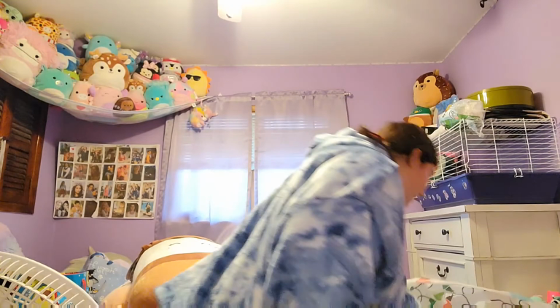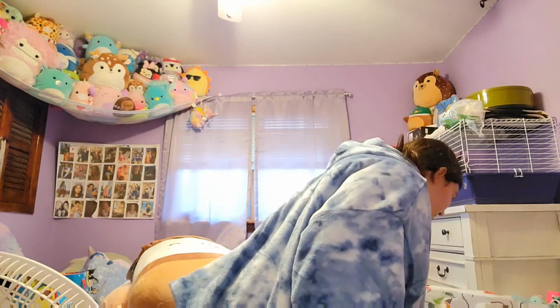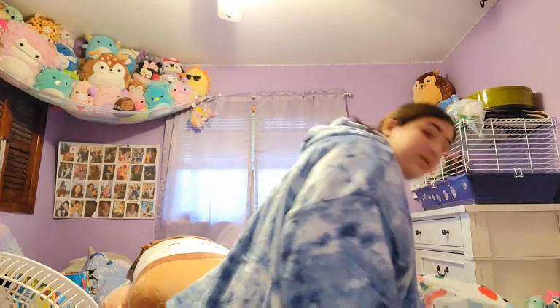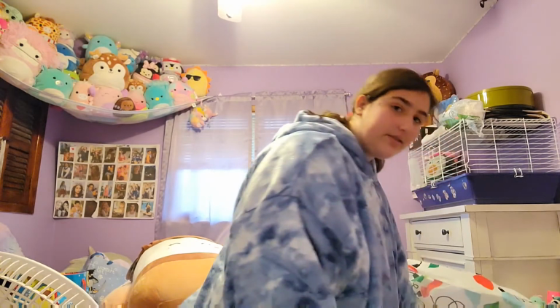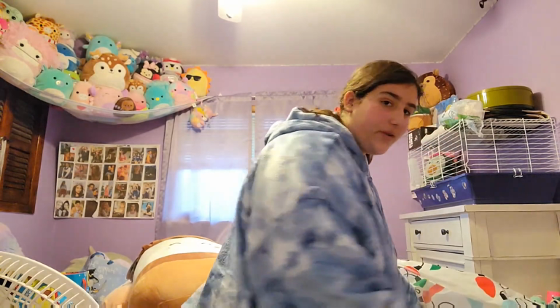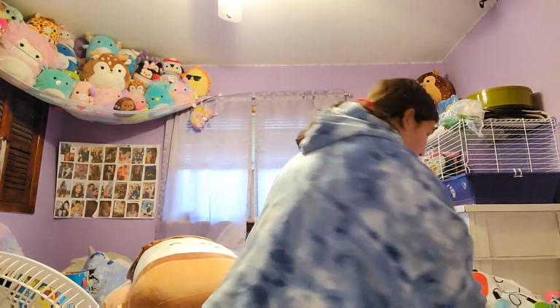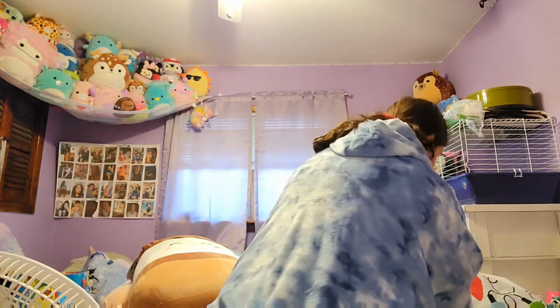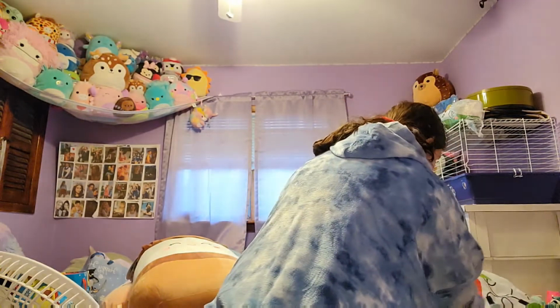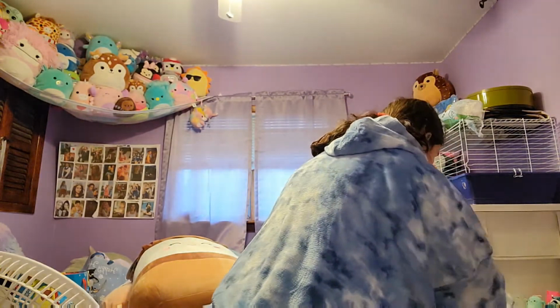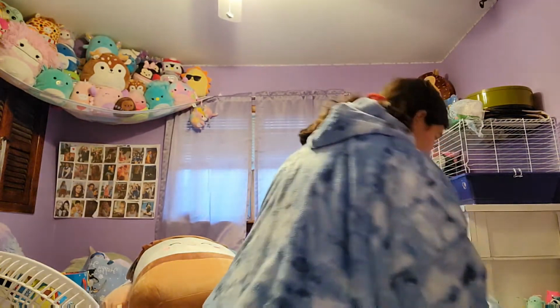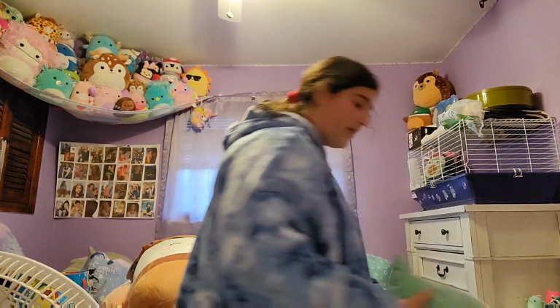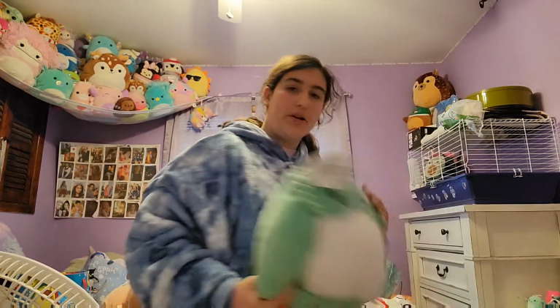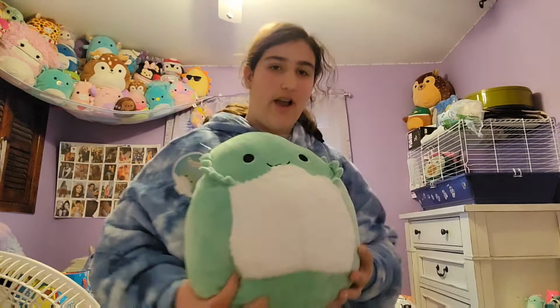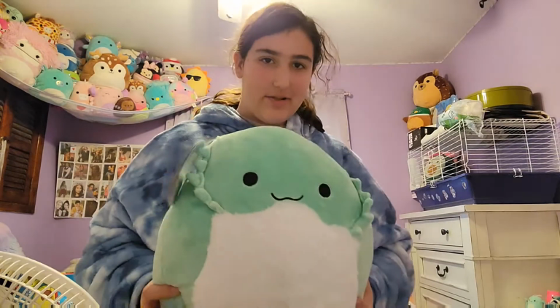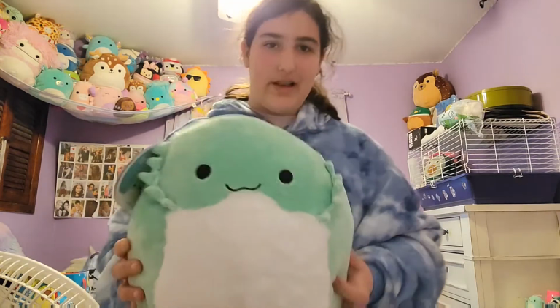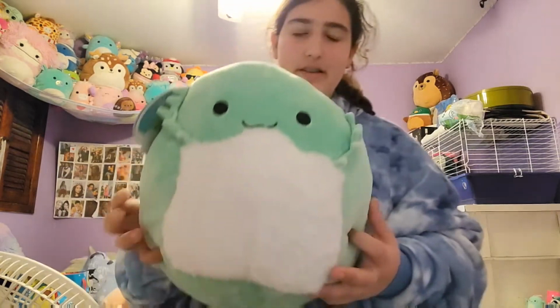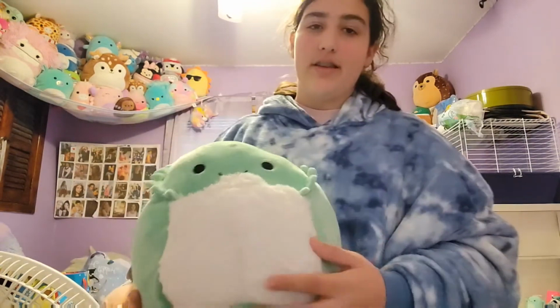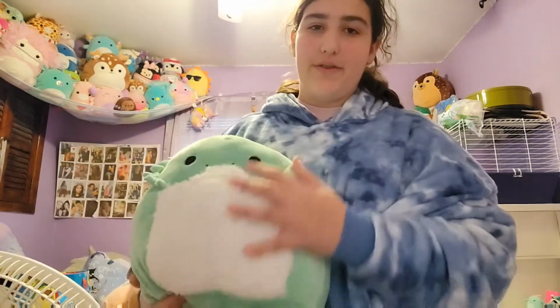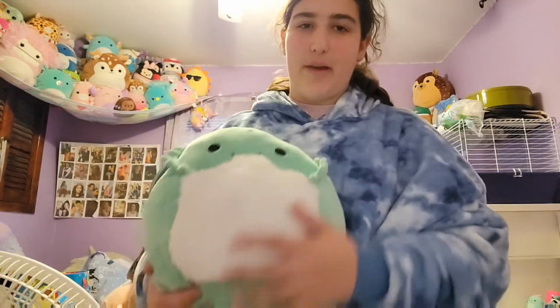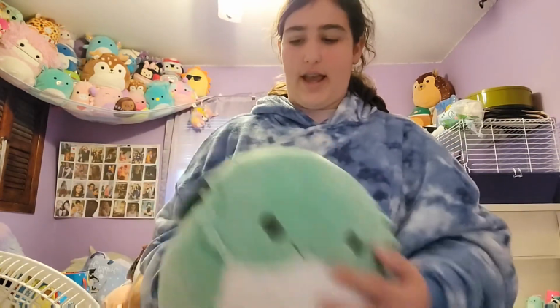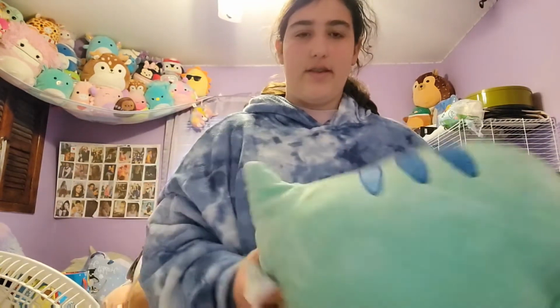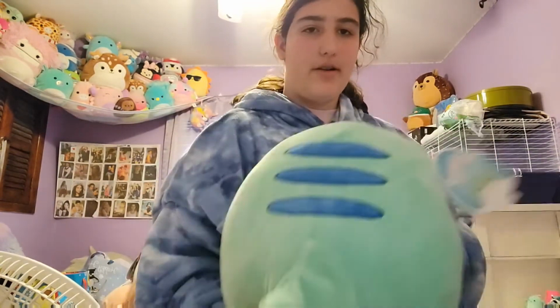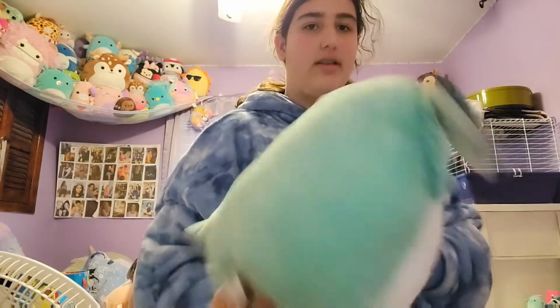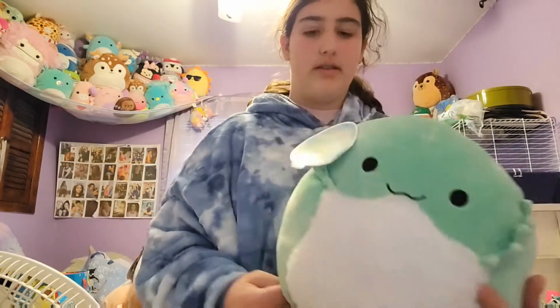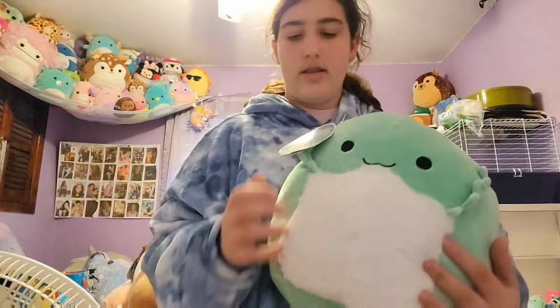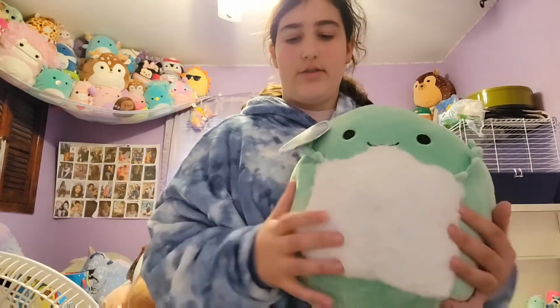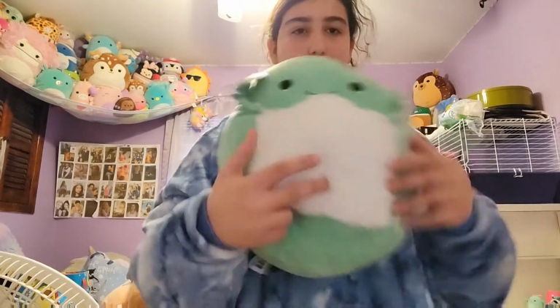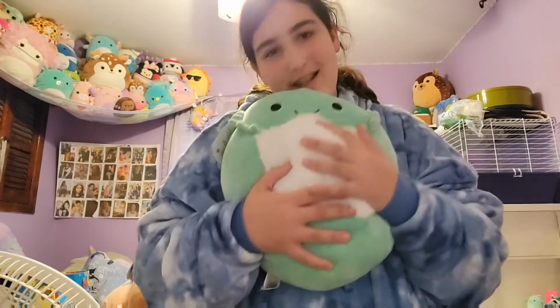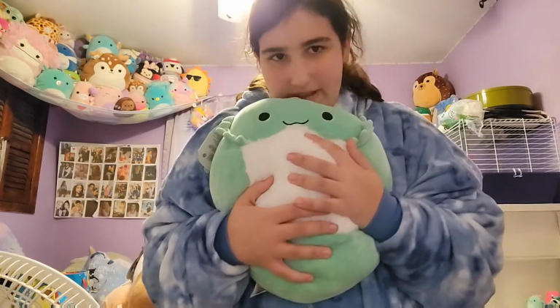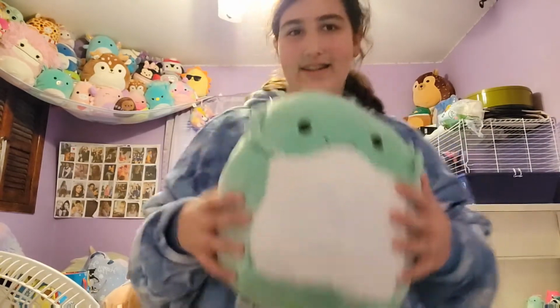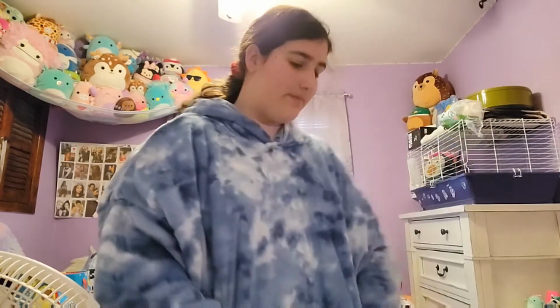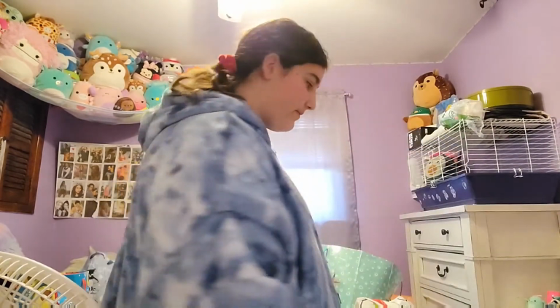I've never seen this one before so I really think this one's so cute — a bearded dragon squishmallow! I love the fluffy belly it has and its pattern on the back. Super cute and I love it.